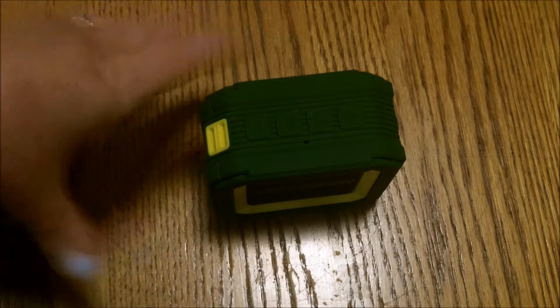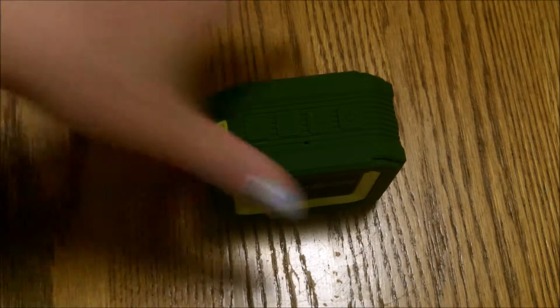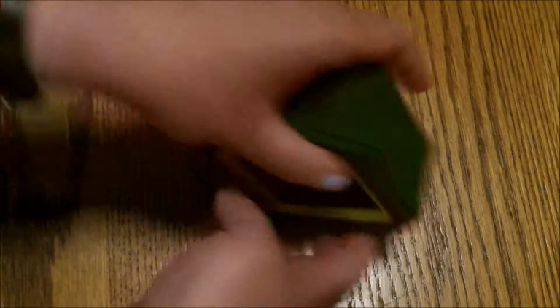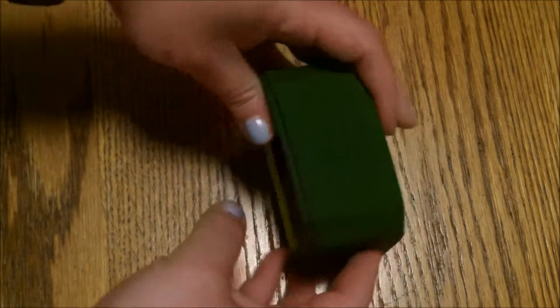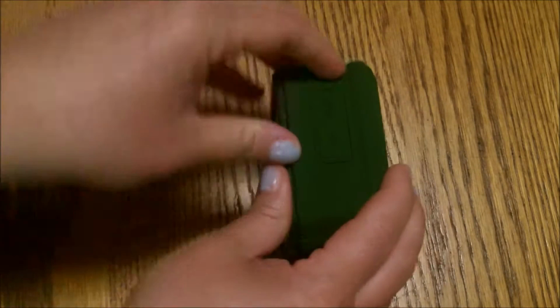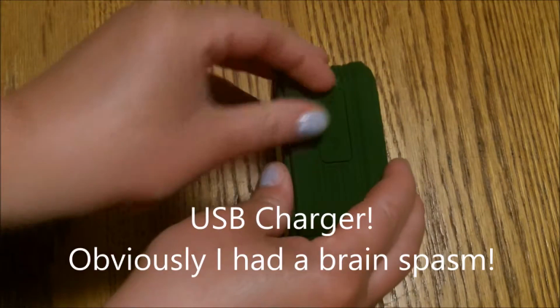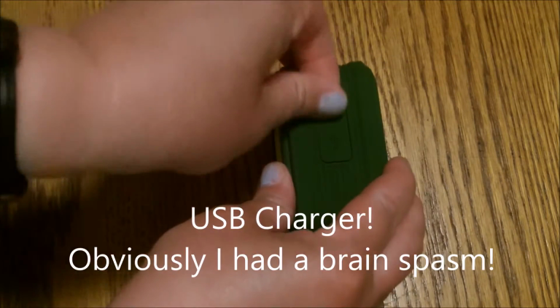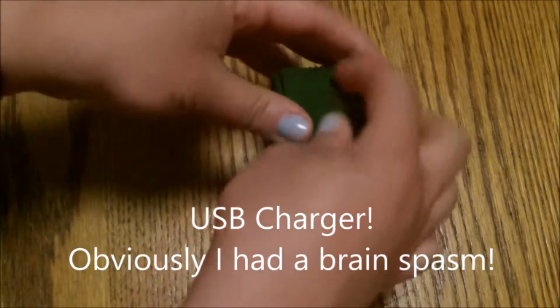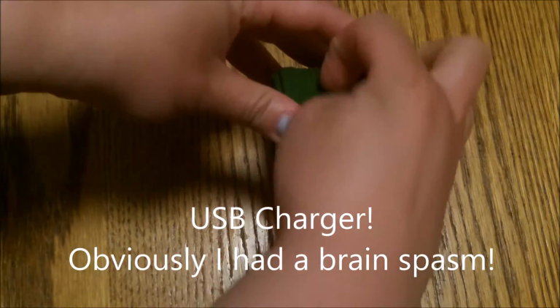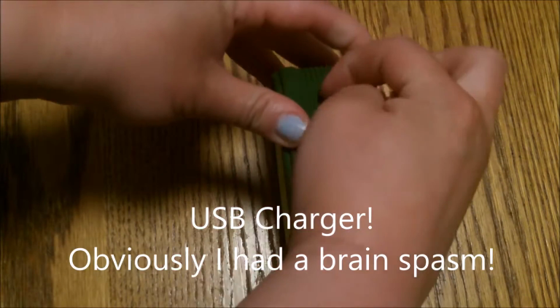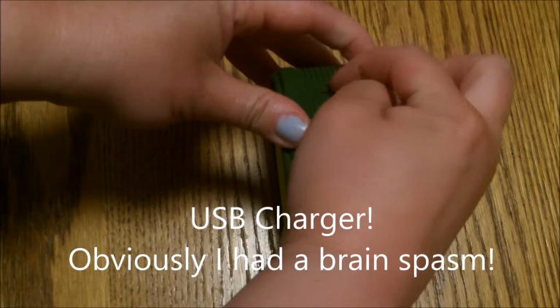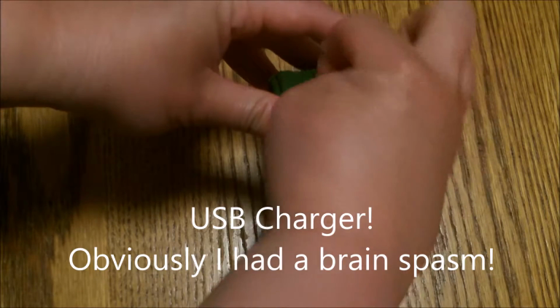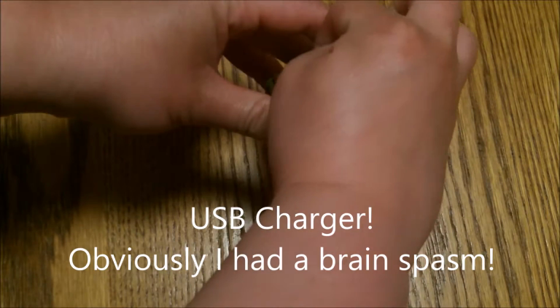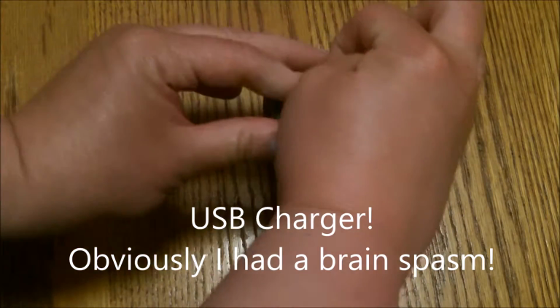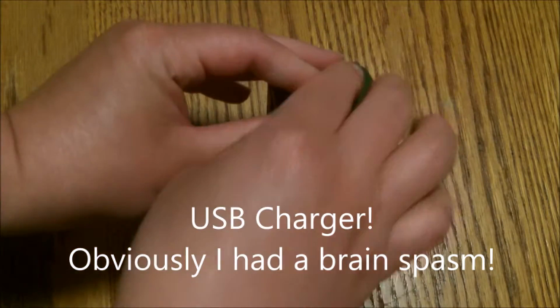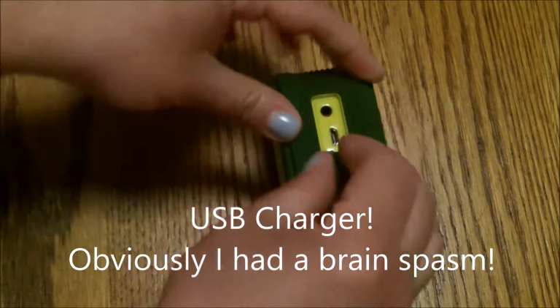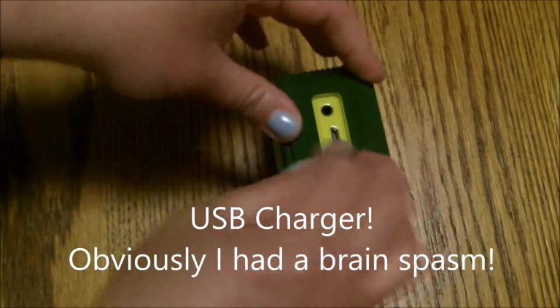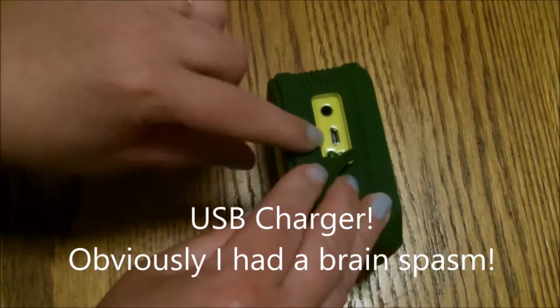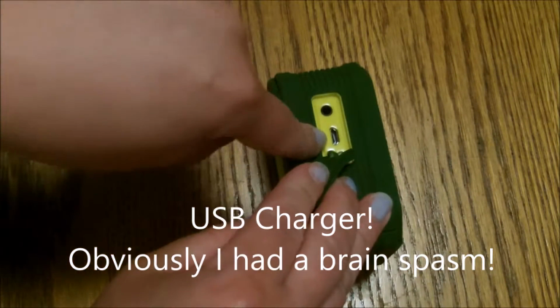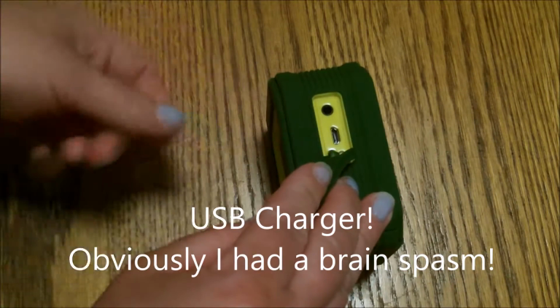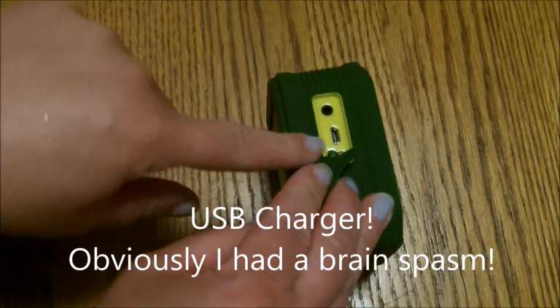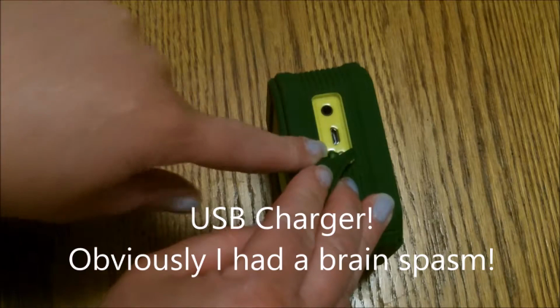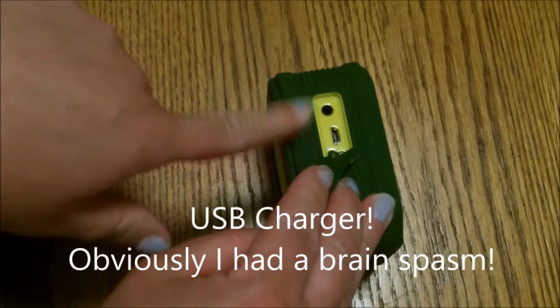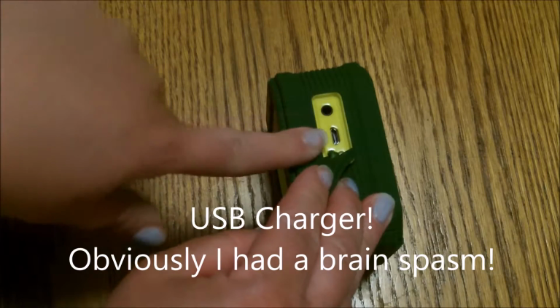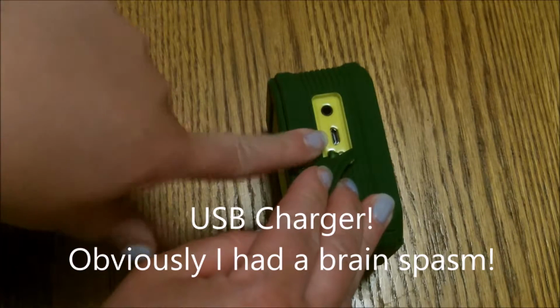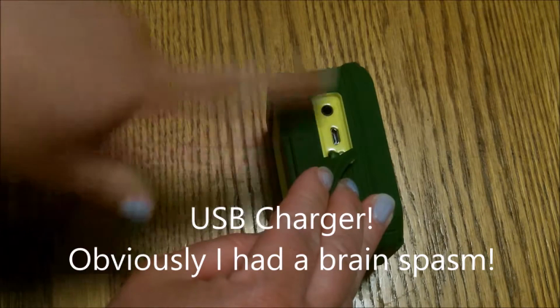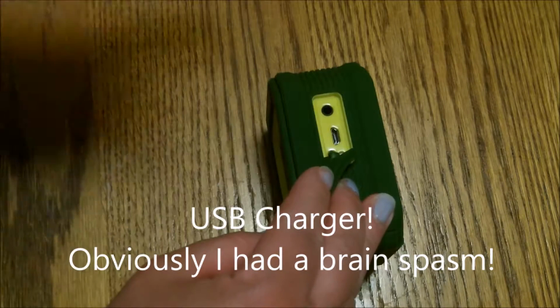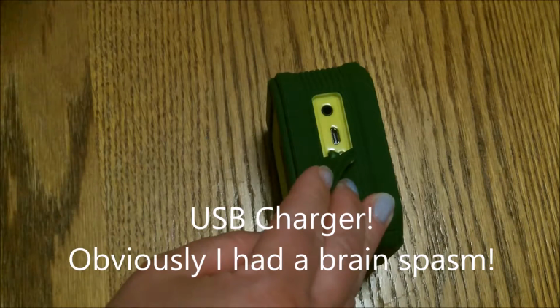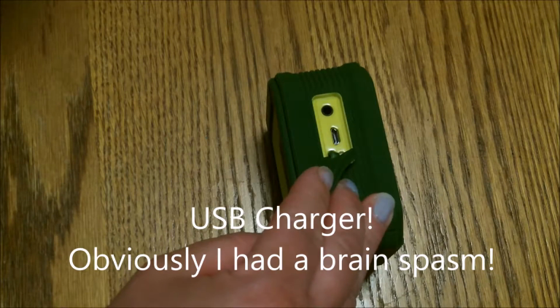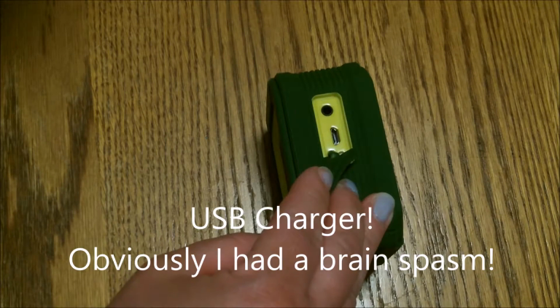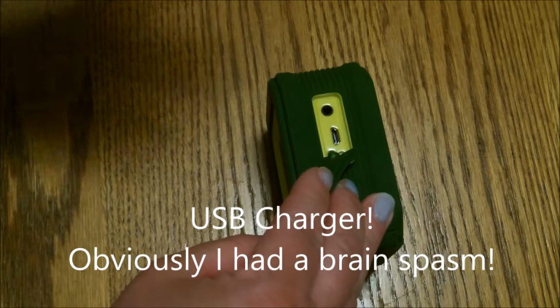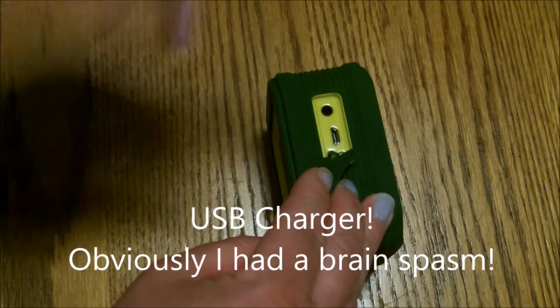It charges with a regular old Bluetooth plug — if I can get it open because it is waterproof, it's a little hard — Bluetooth plug. You probably have several of them, but it does come with a Bluetooth charger plug, so you can plug it to the side of your computer and charge it up.